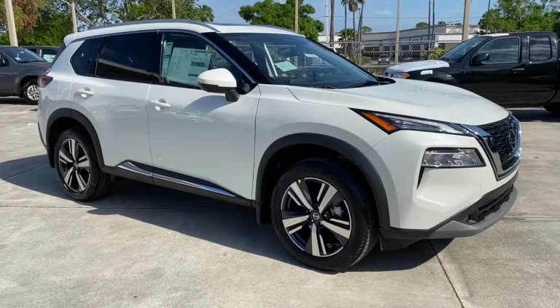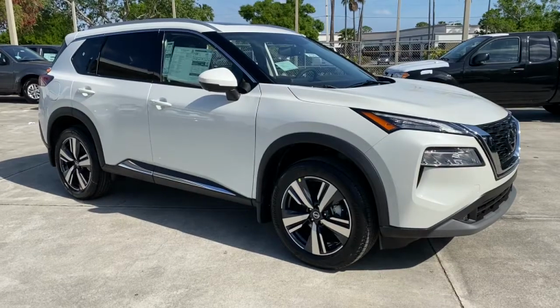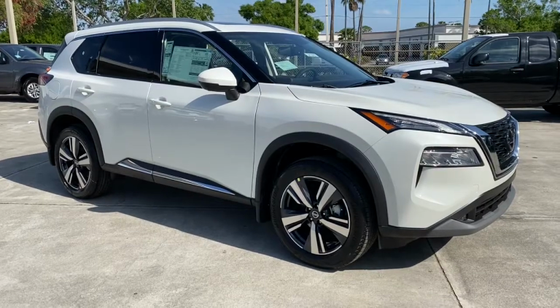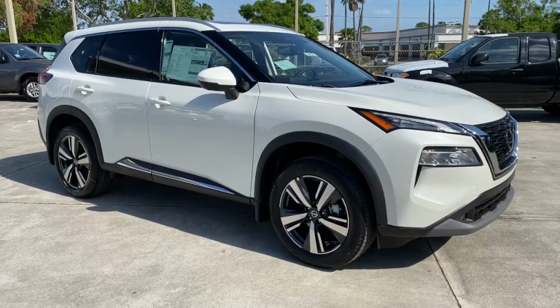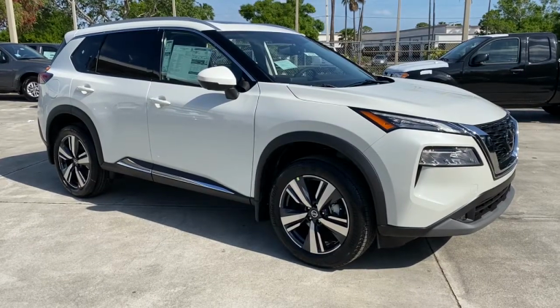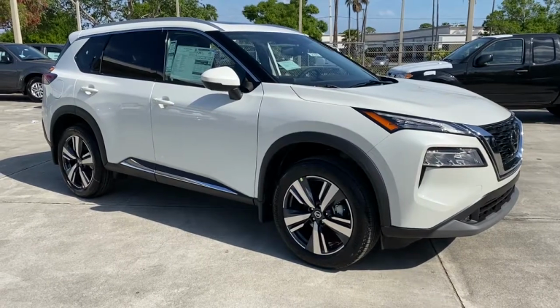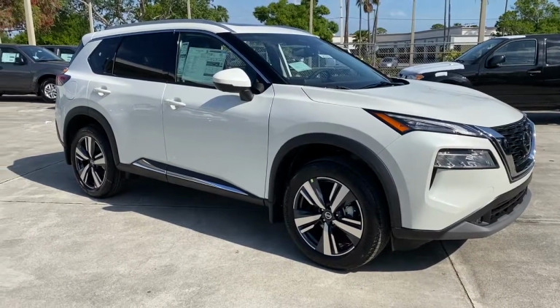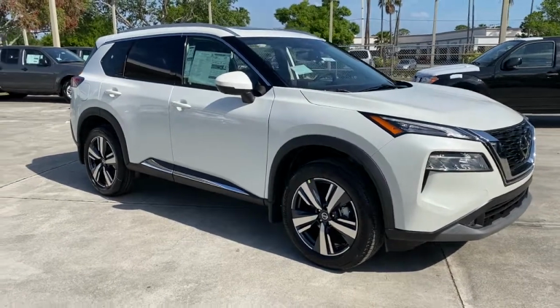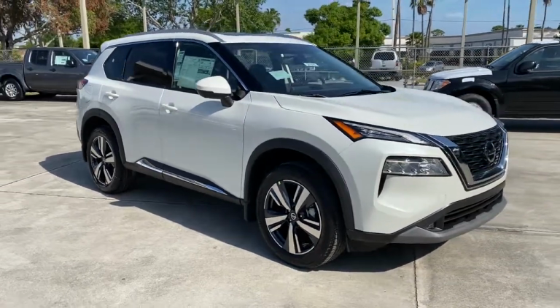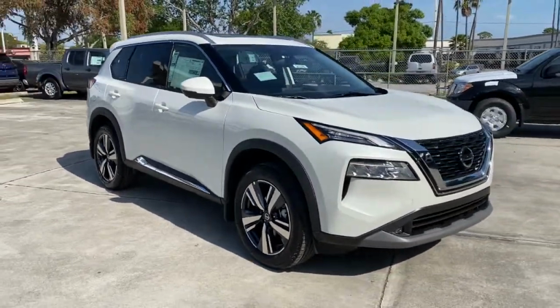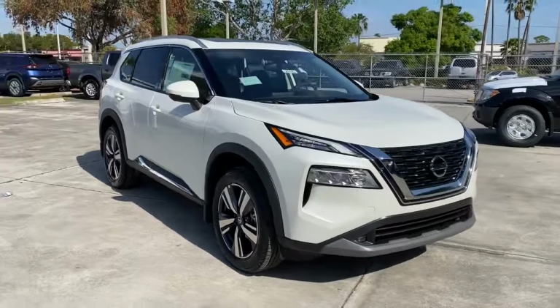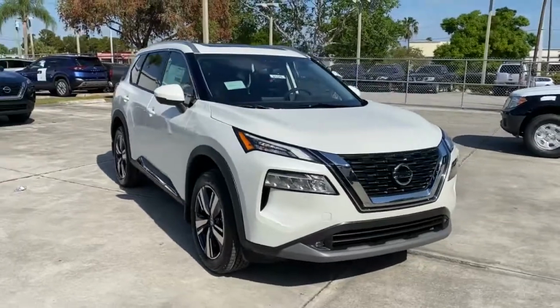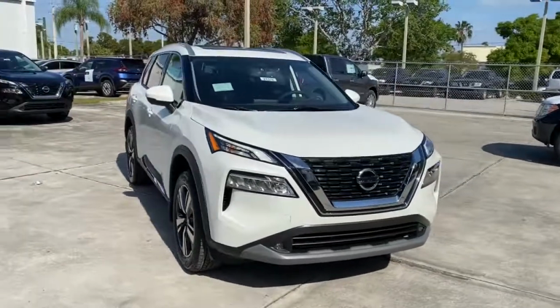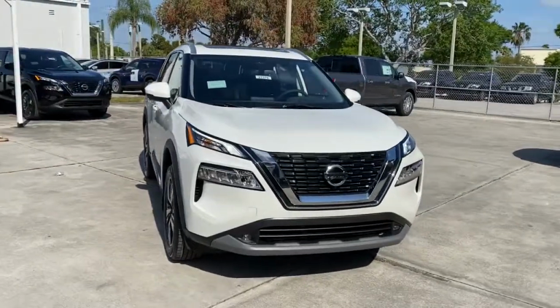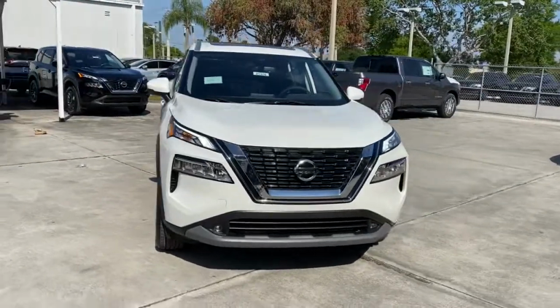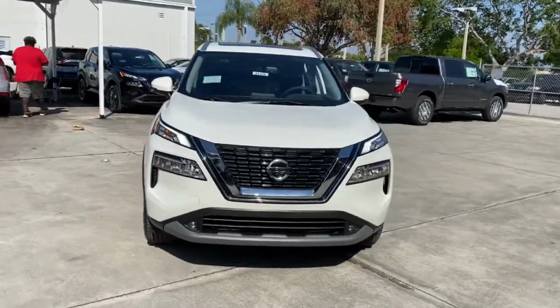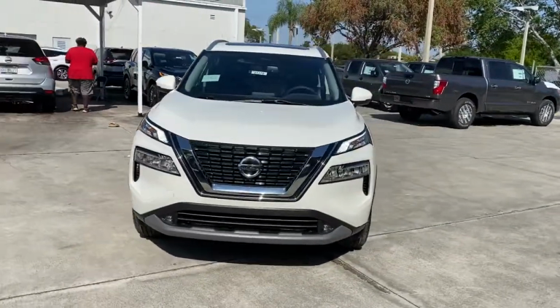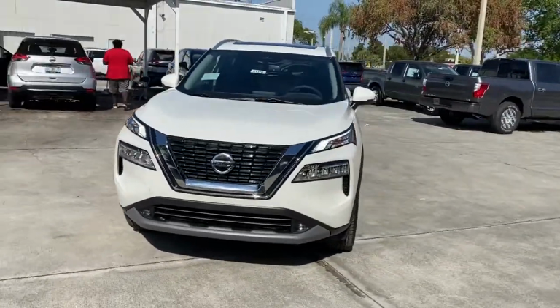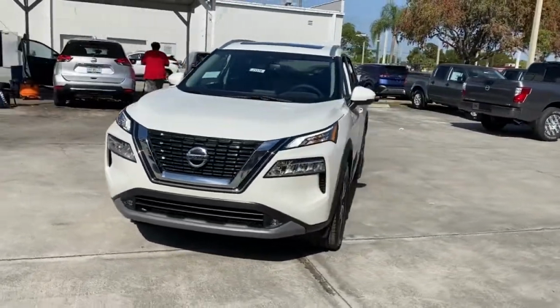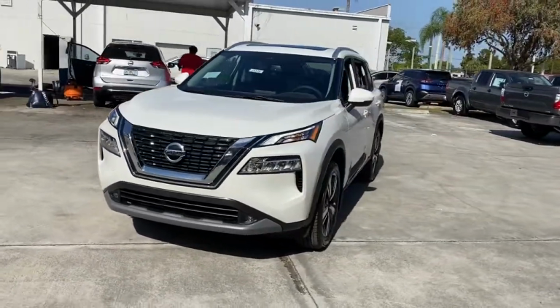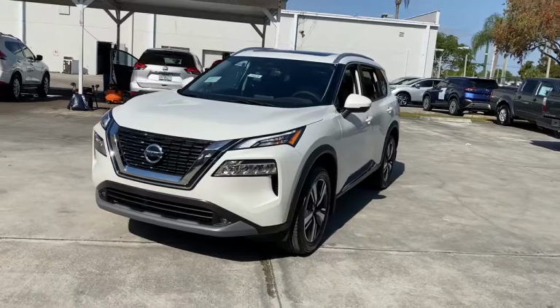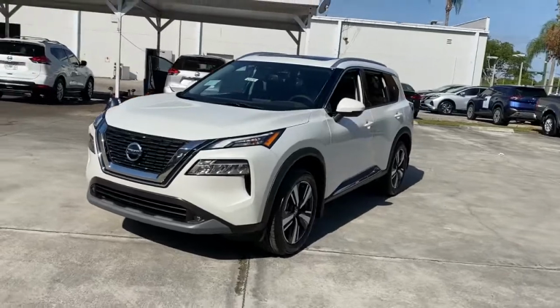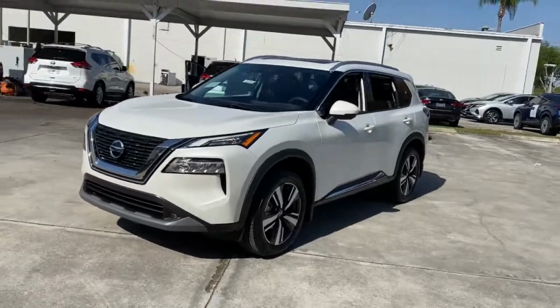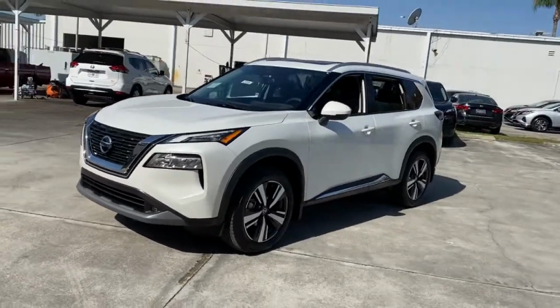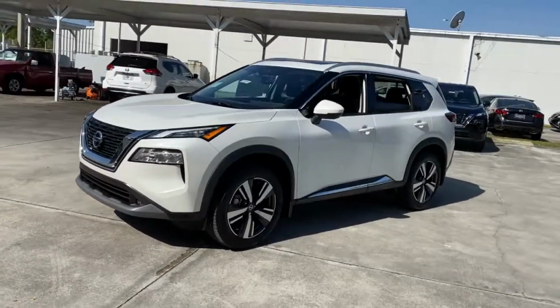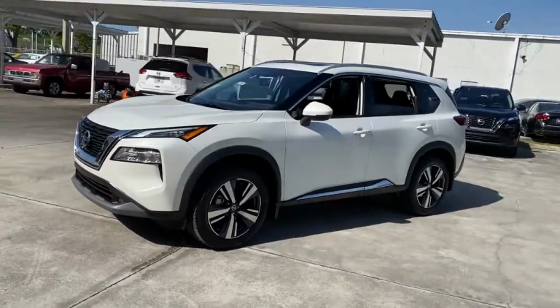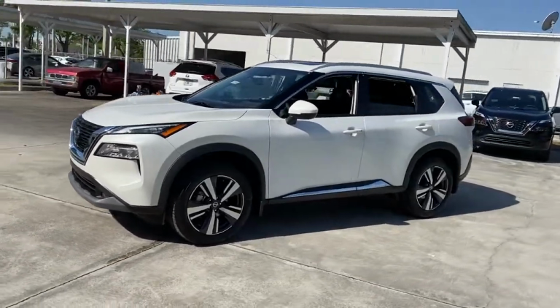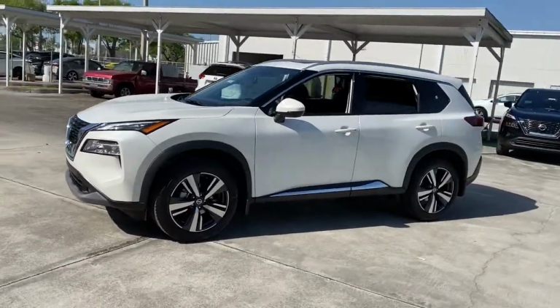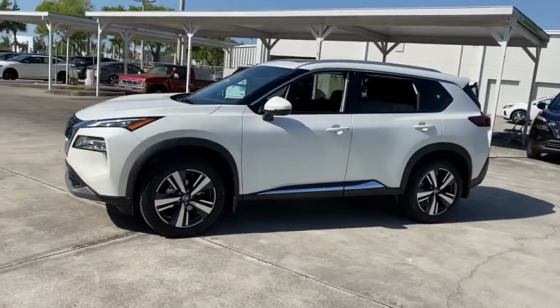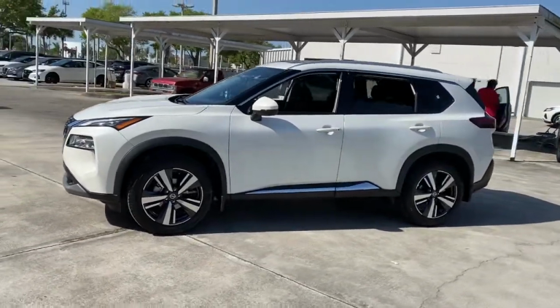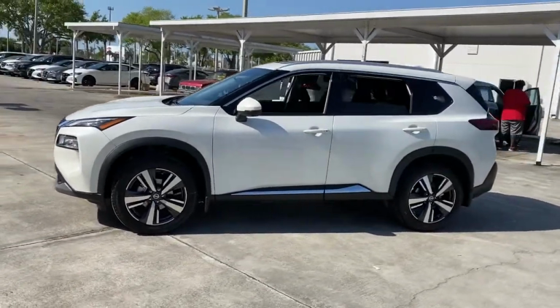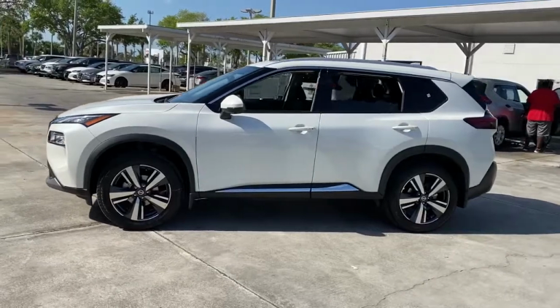You just found the 2021 Nissan Rogue. This feature-rich Rogue adds confidence and convenience to everyday life. Standard driver-assist safety tech, large cargo capacity, and spacious seating have your back wherever the road may lead.